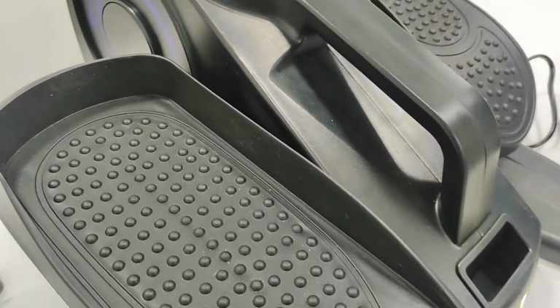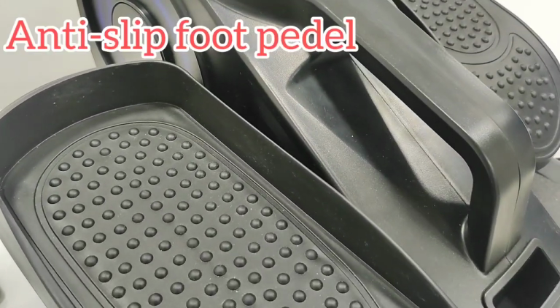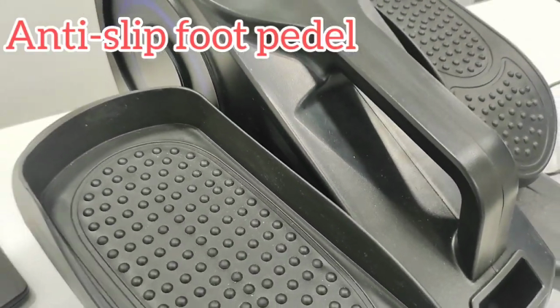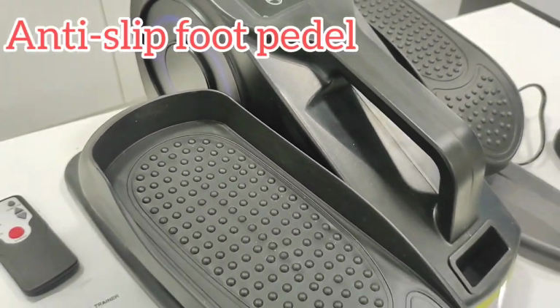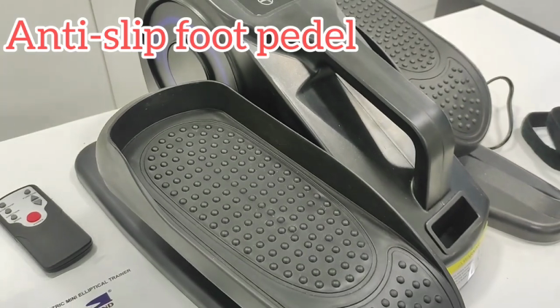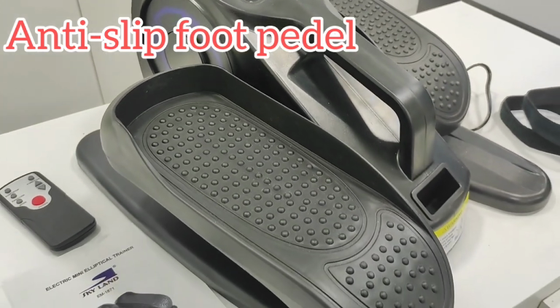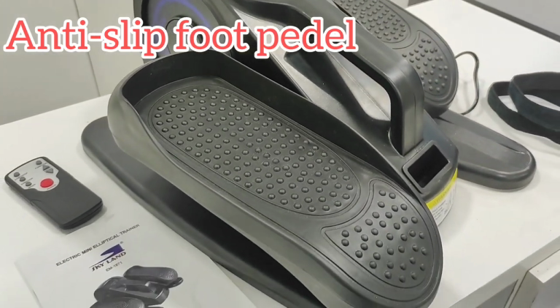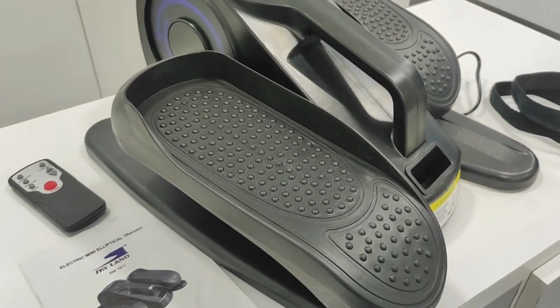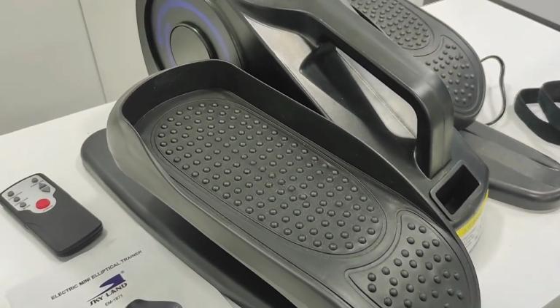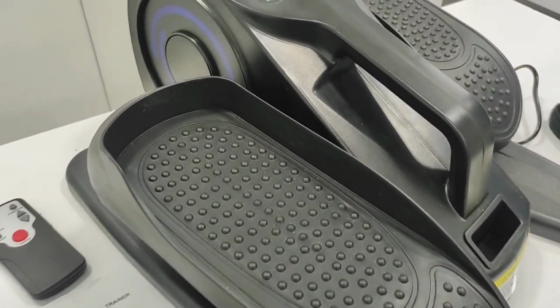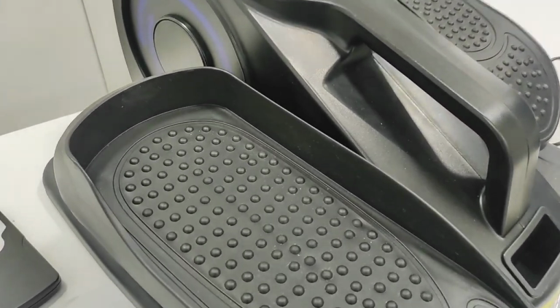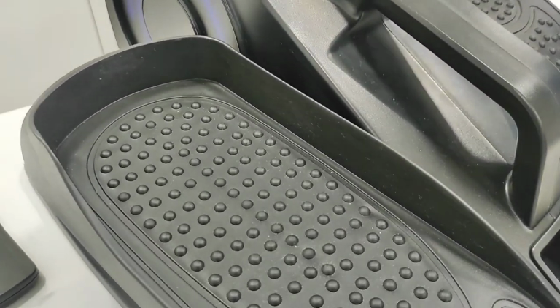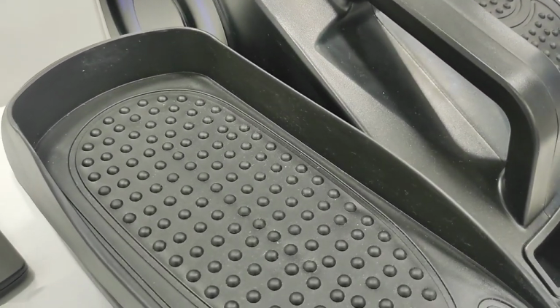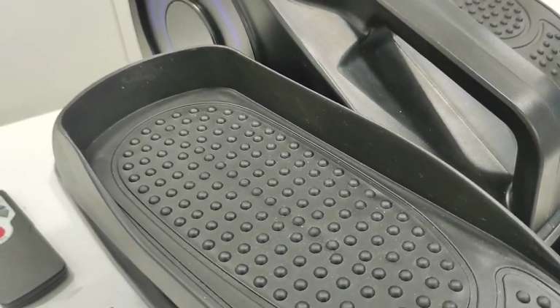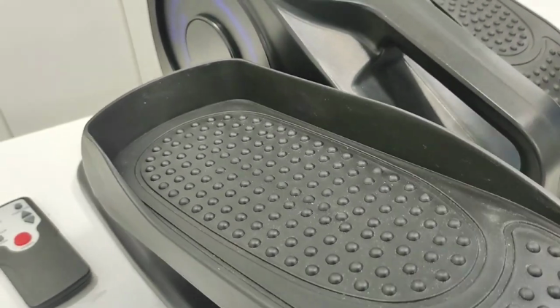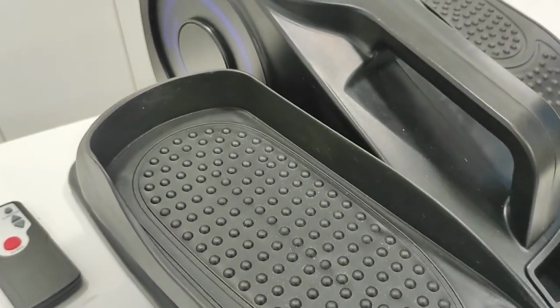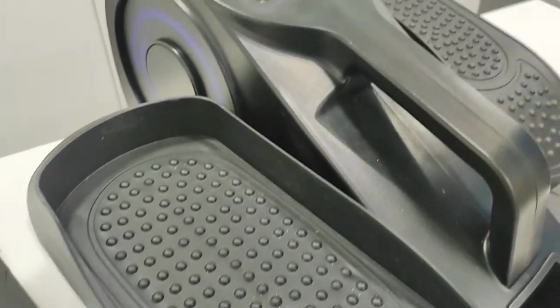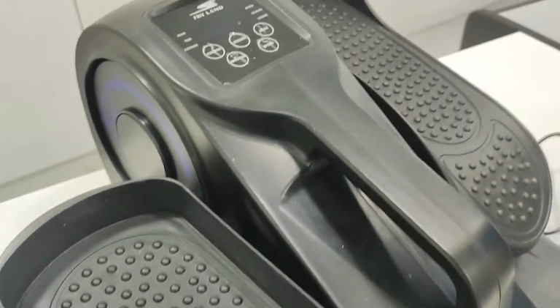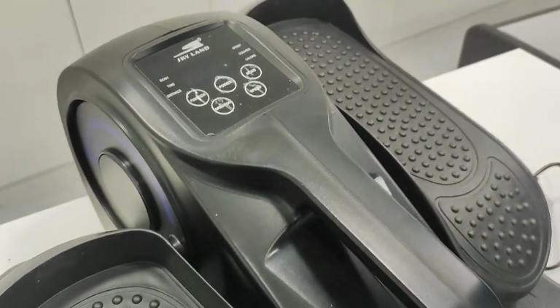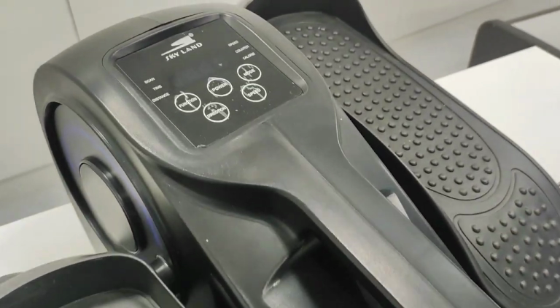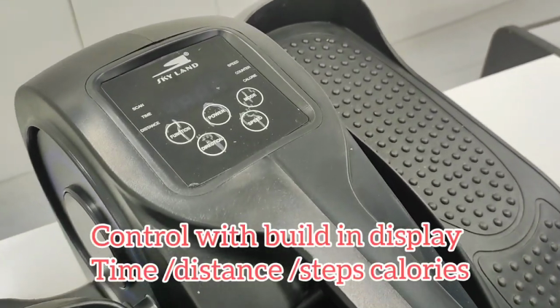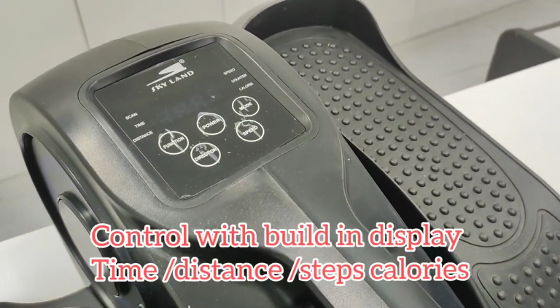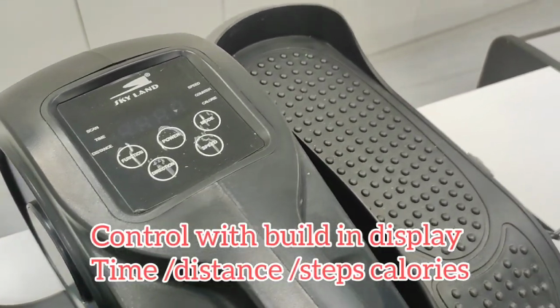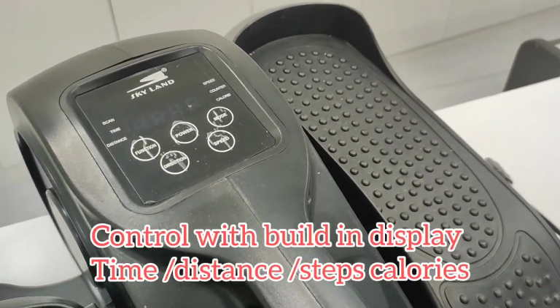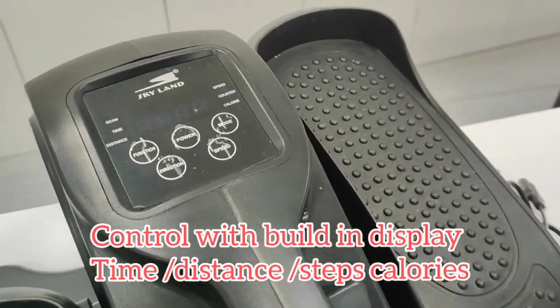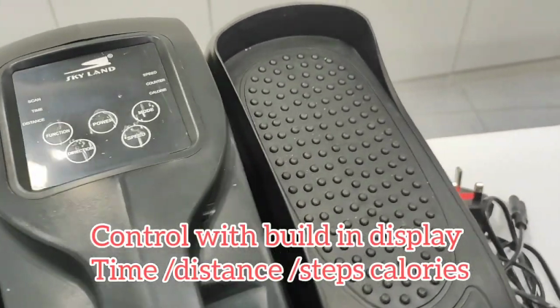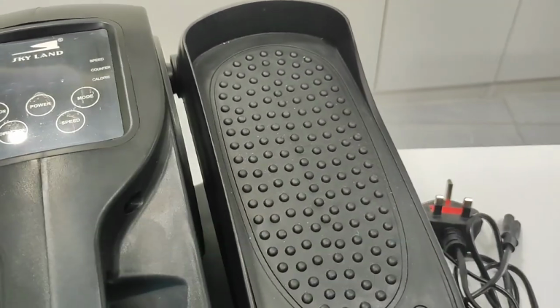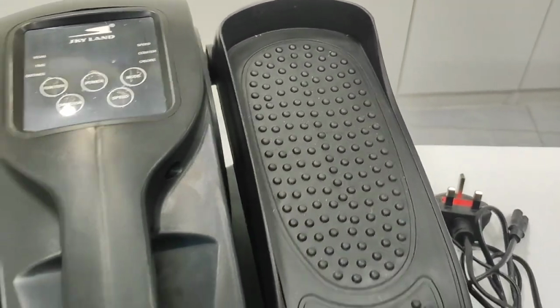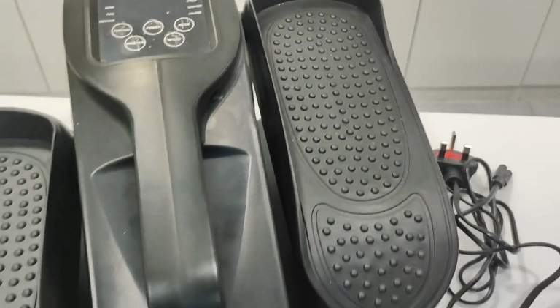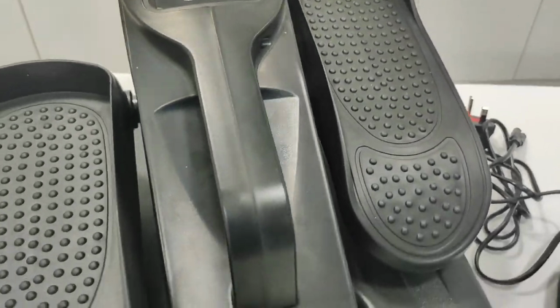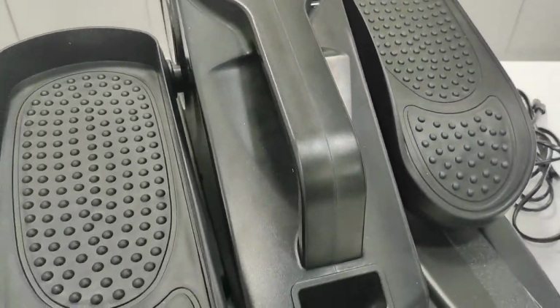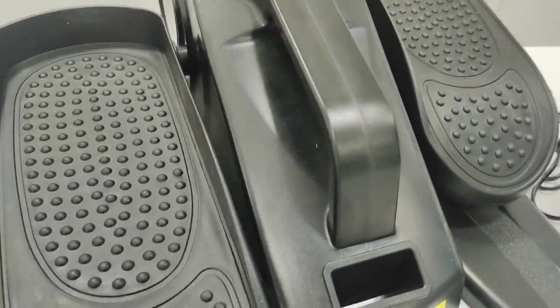It has a large foot pedal so you can put your feet in any position to change different muscles. There is a large screen to show real-time progress when power is connected. The built-in handle makes it easy to move it around.